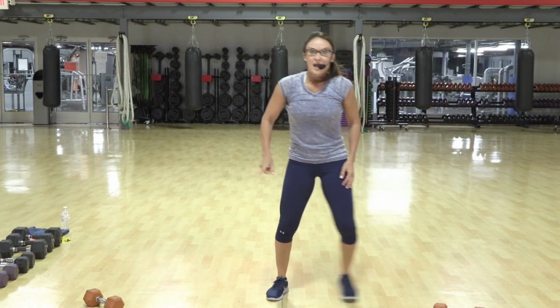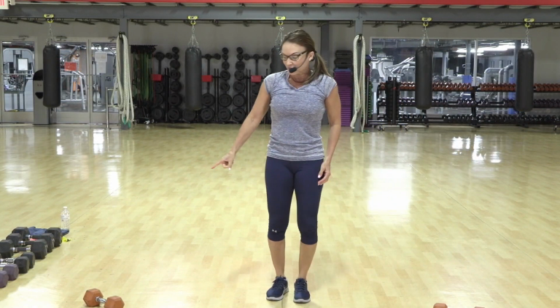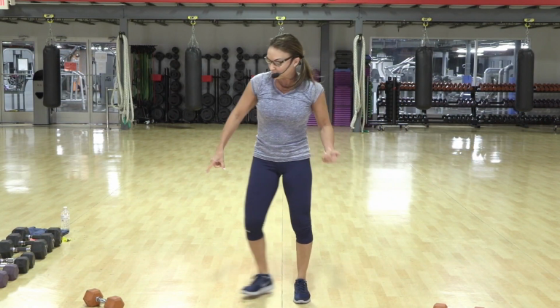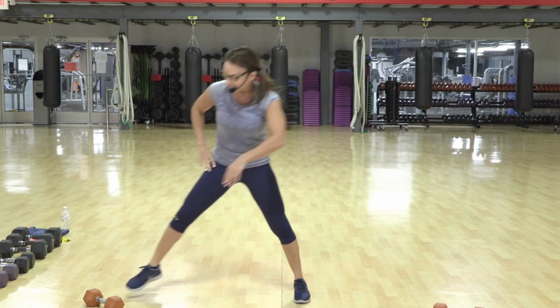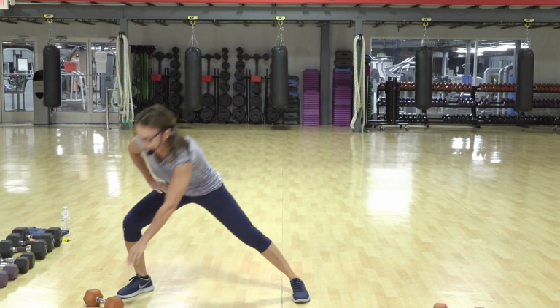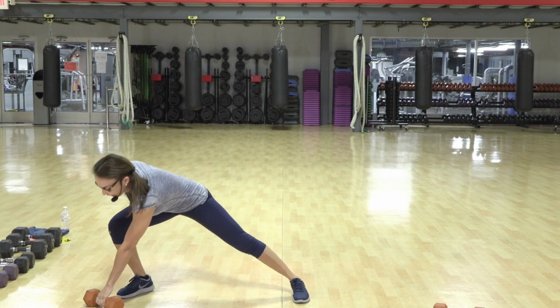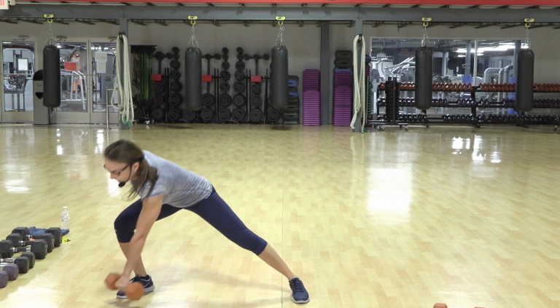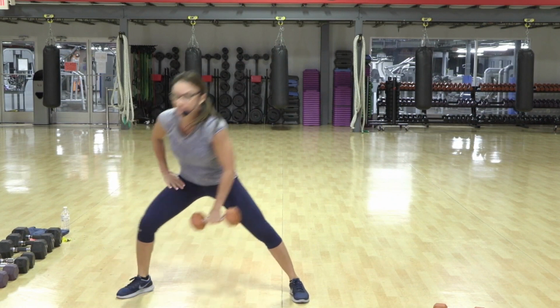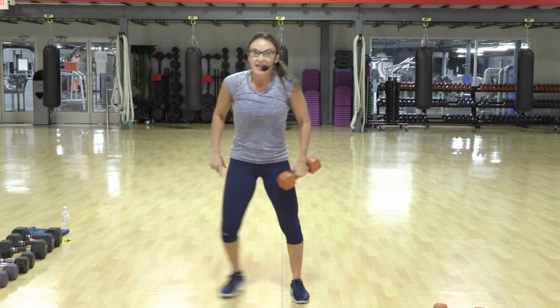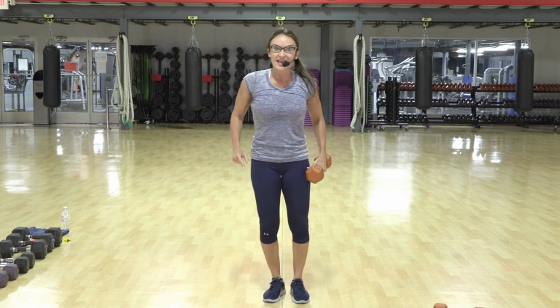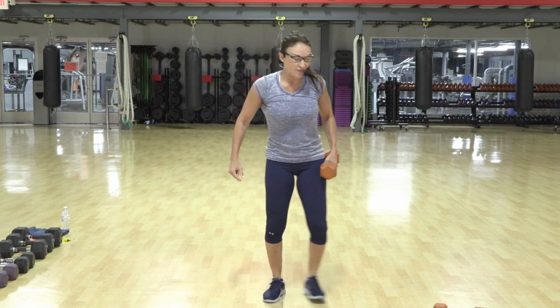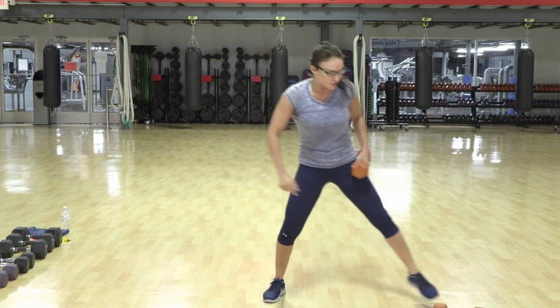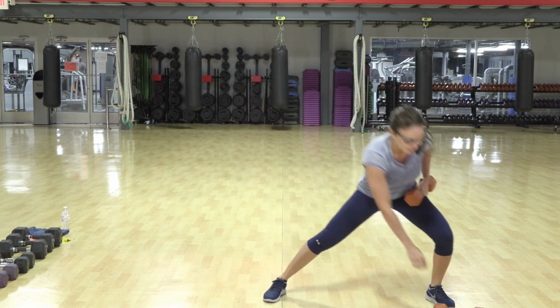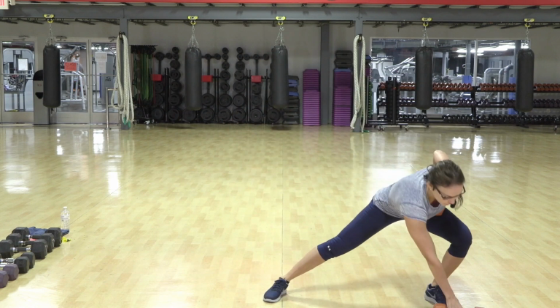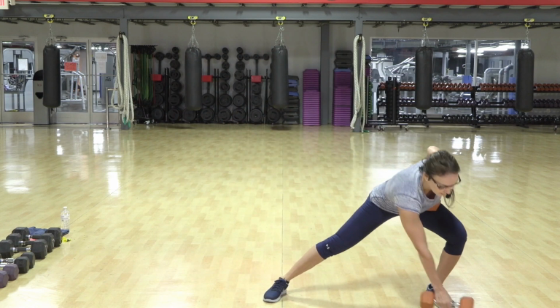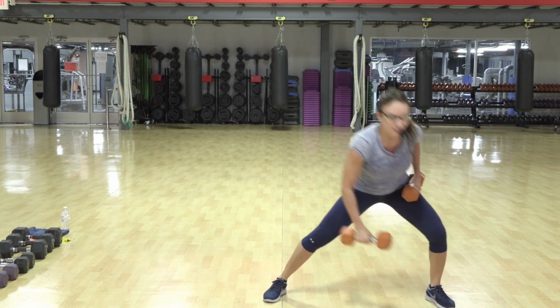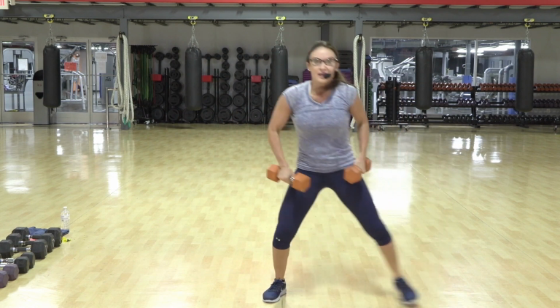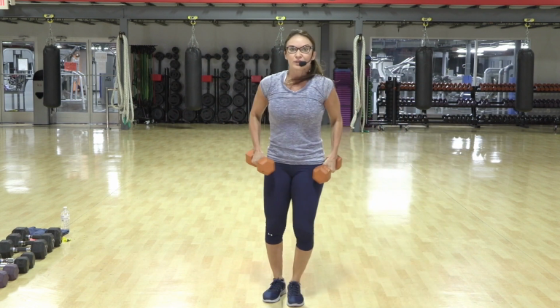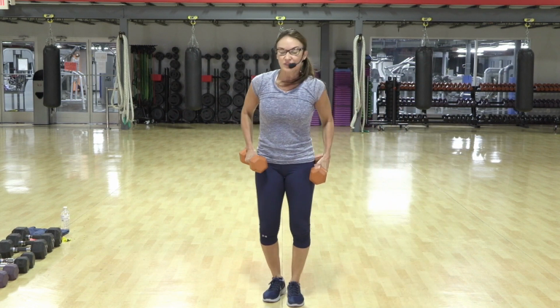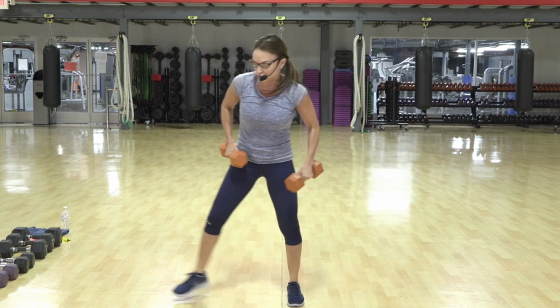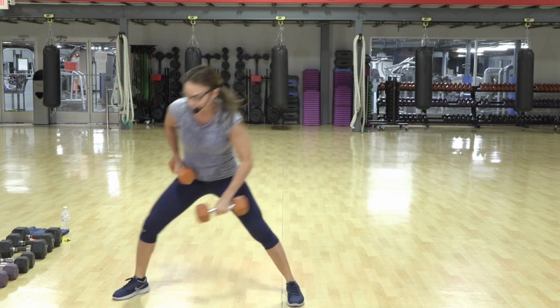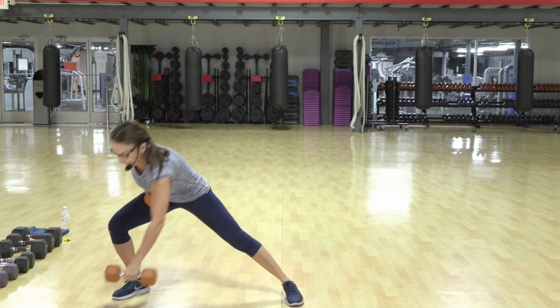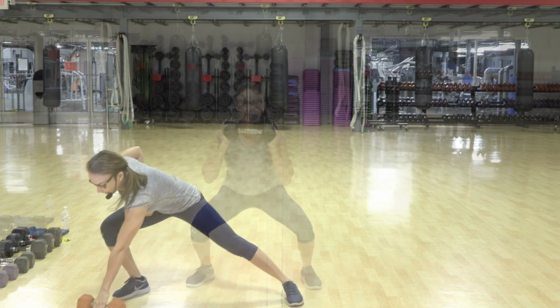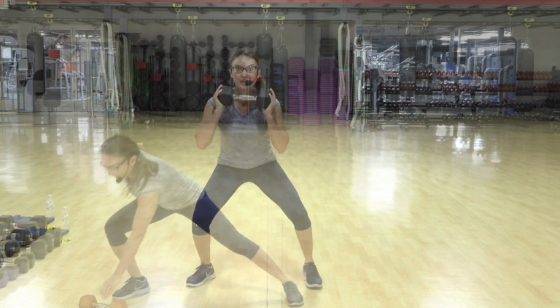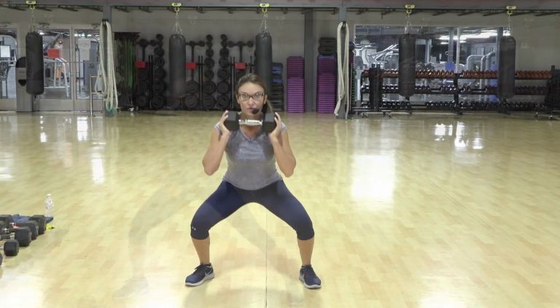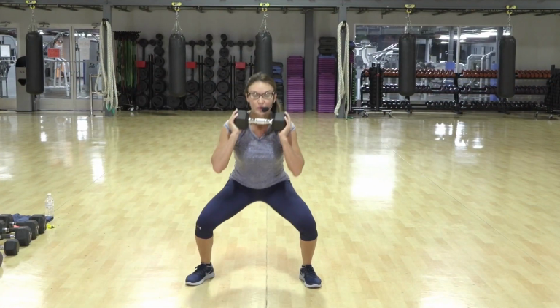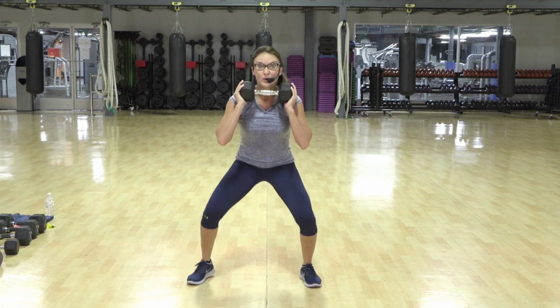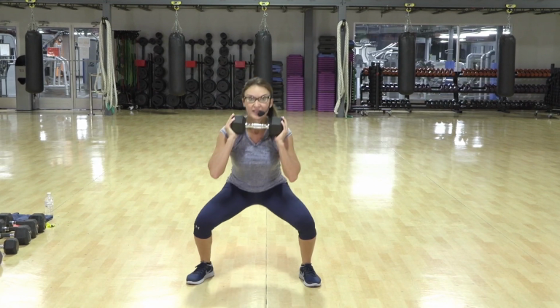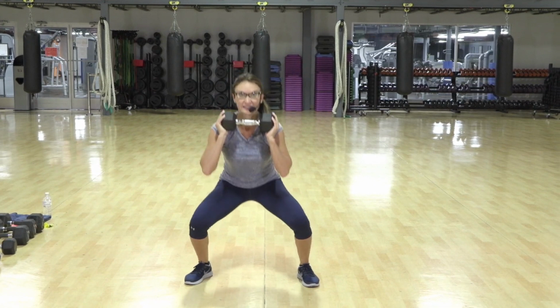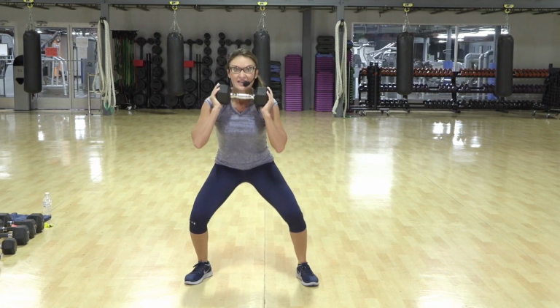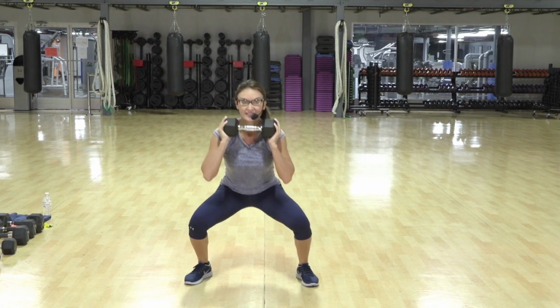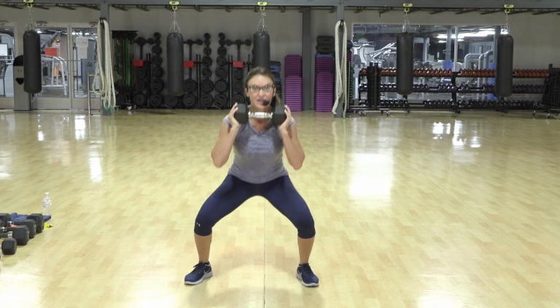I want you to really get out there. Is that as far as you can lunge? Please don't drop your weight. Four more. Sink low.